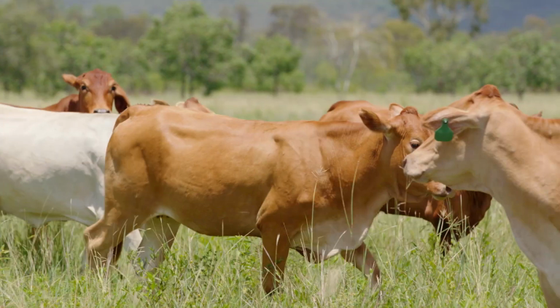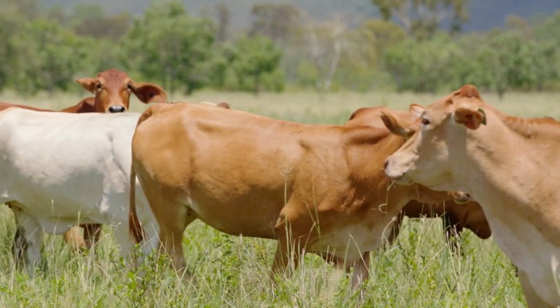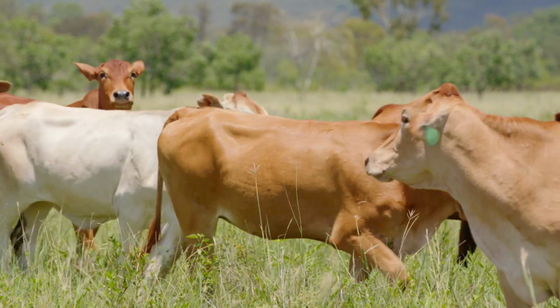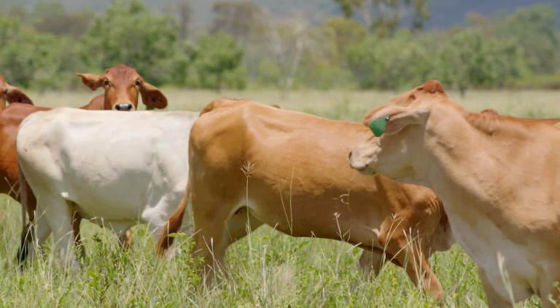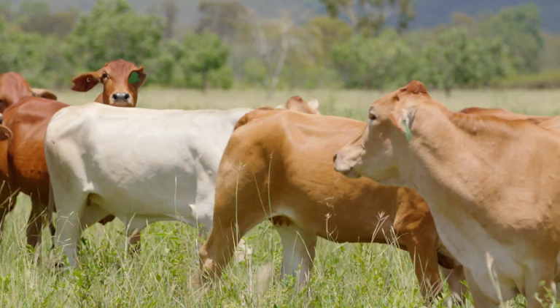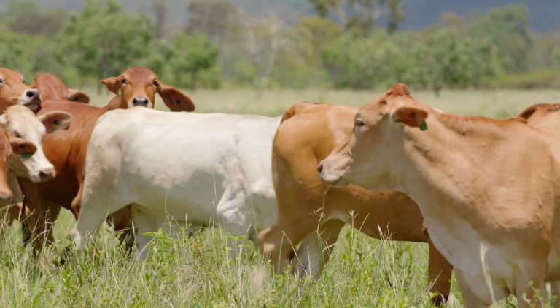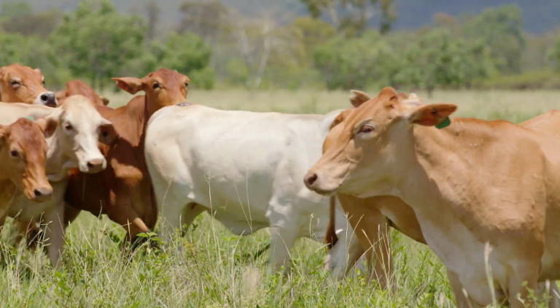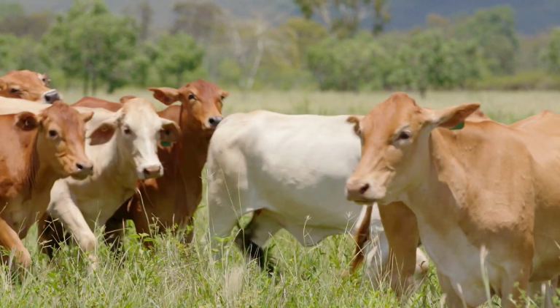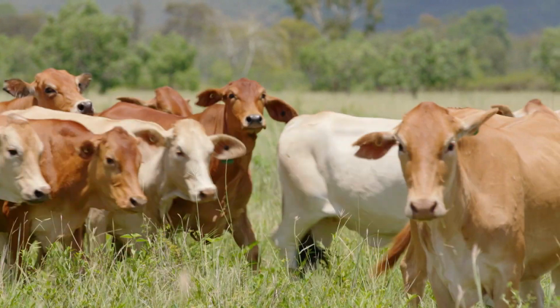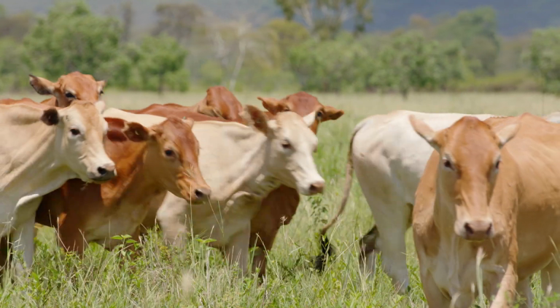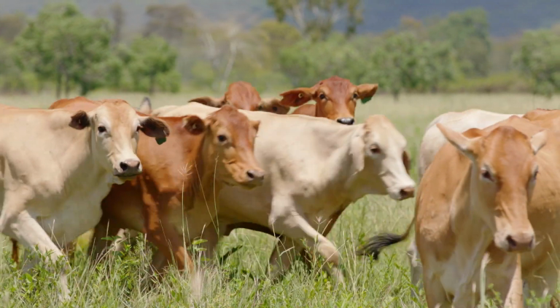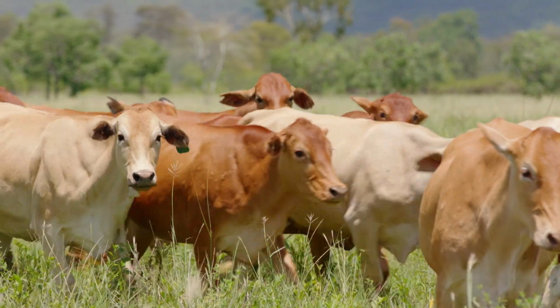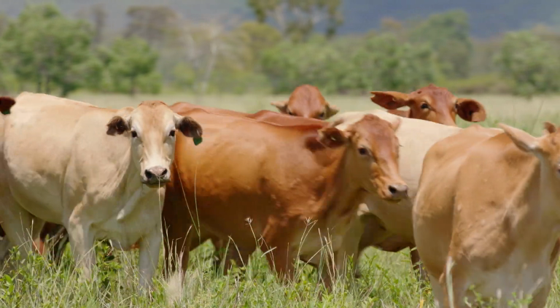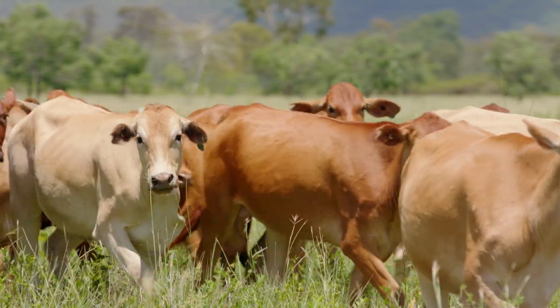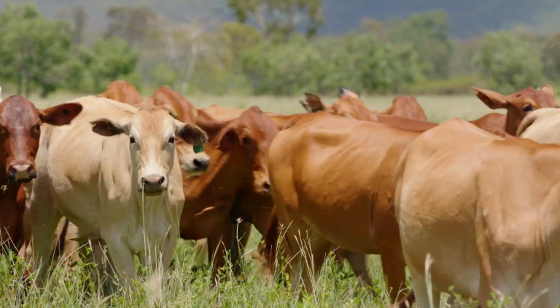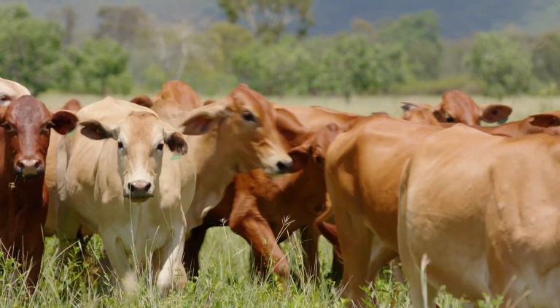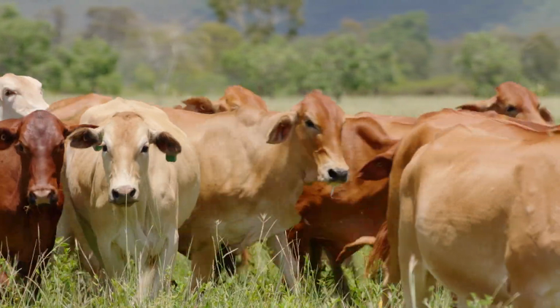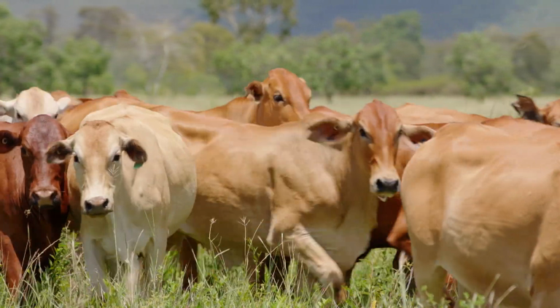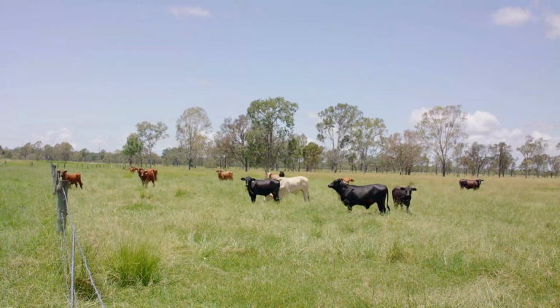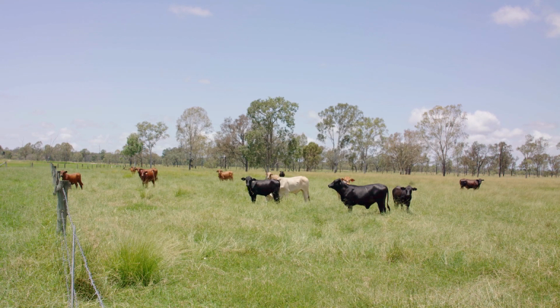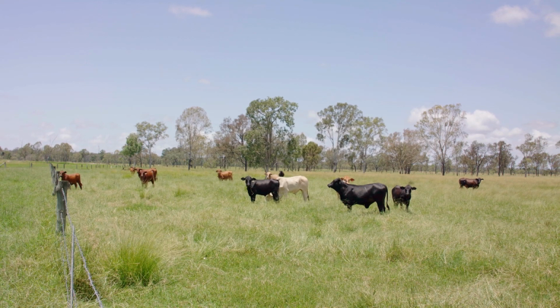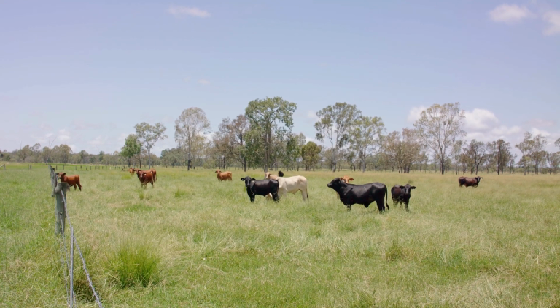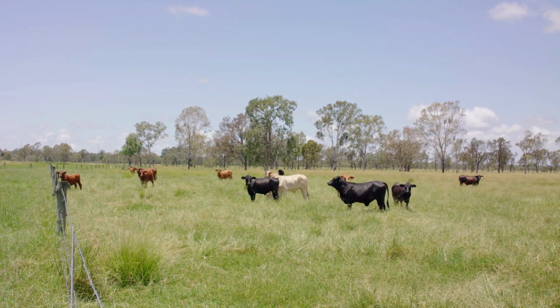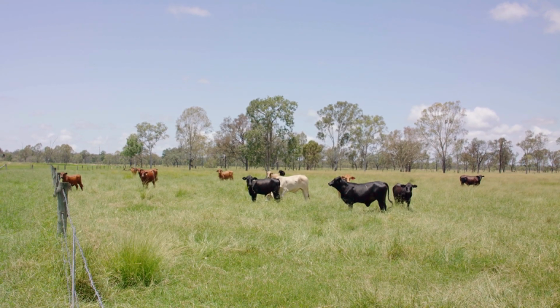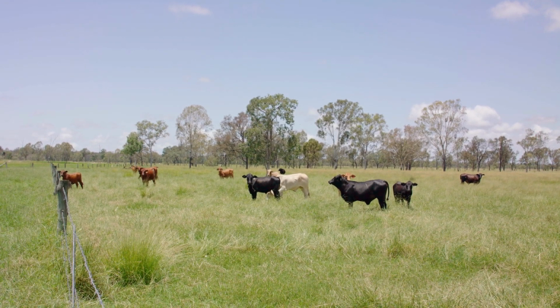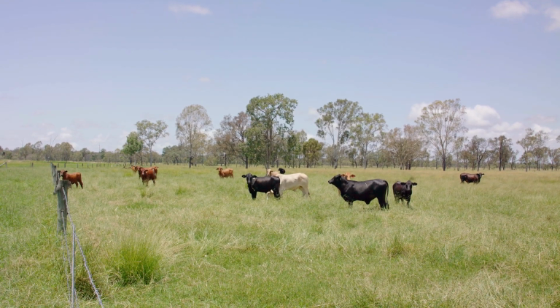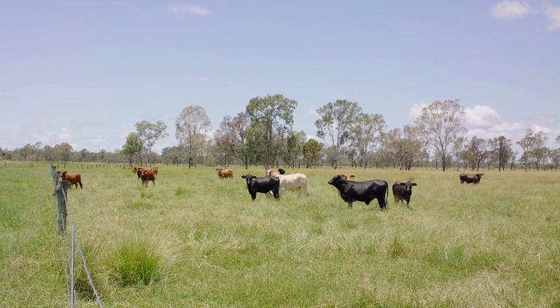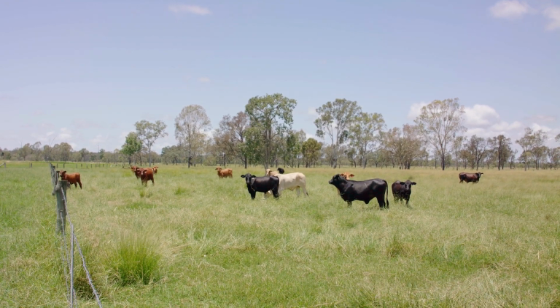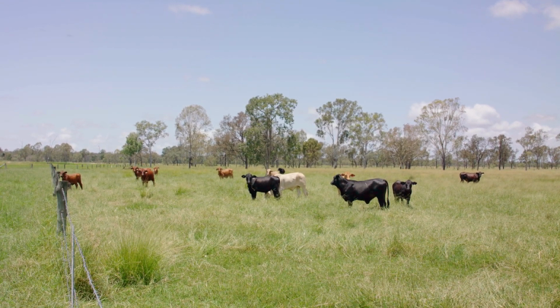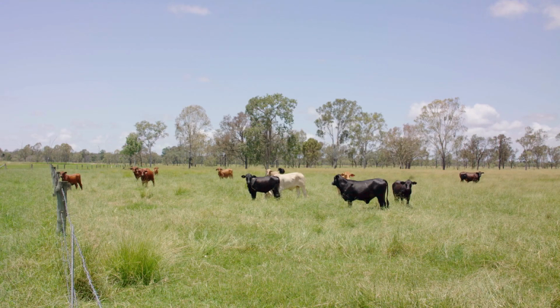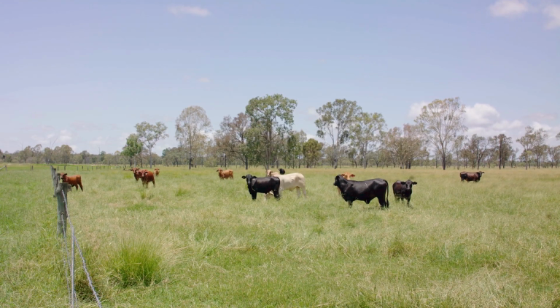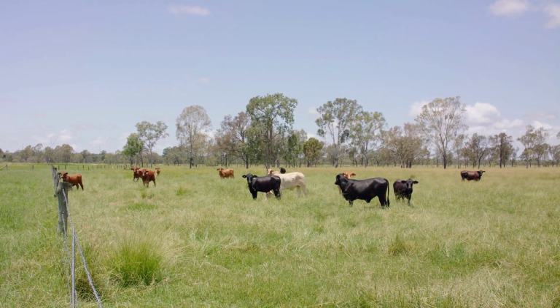It's really important not to get into a situation where you are overgrazing or overstocking, because that will reduce your ground cover. It's important to maintain good ground cover so that we capture all of our rainfall and don't get runoff into waterways and creeks.